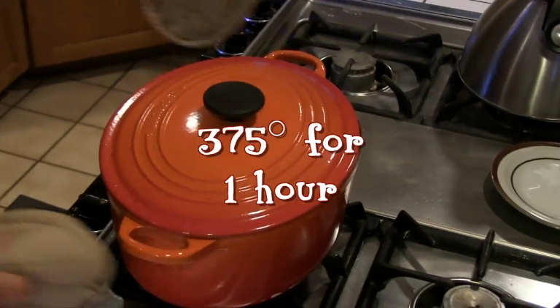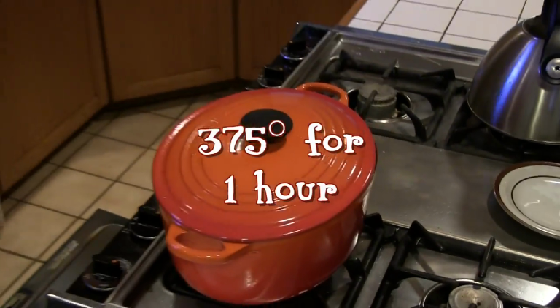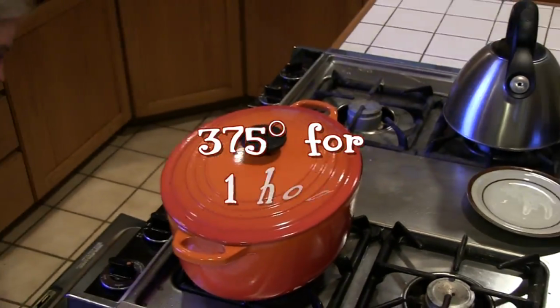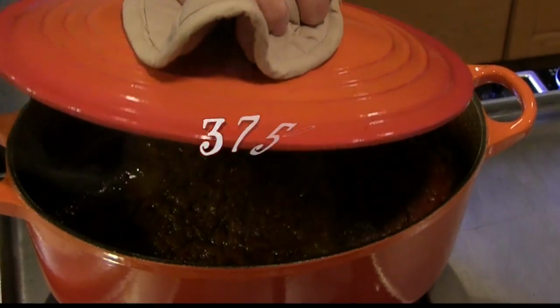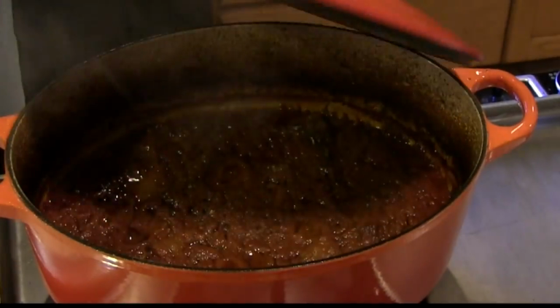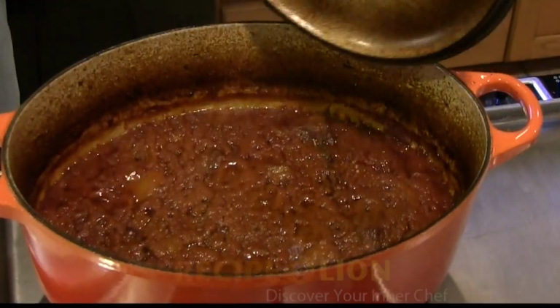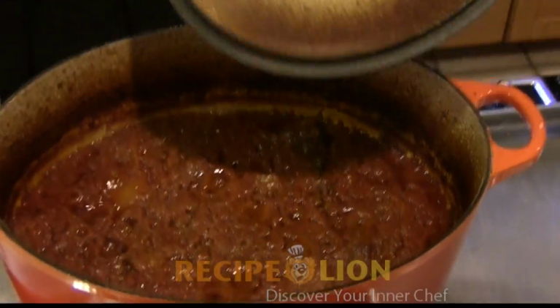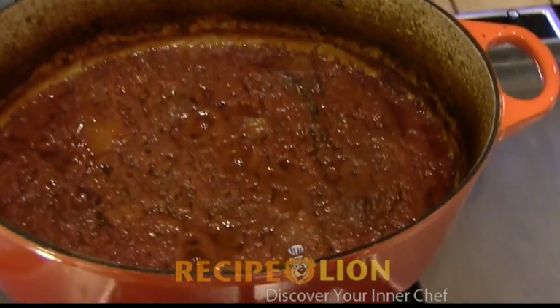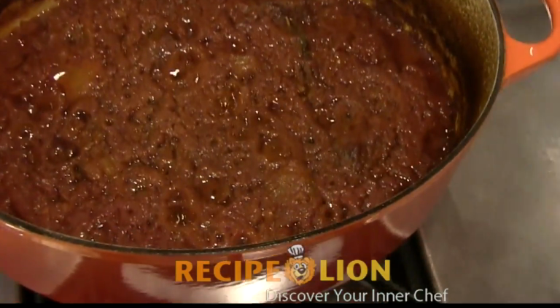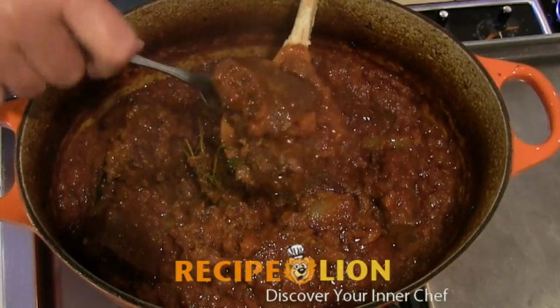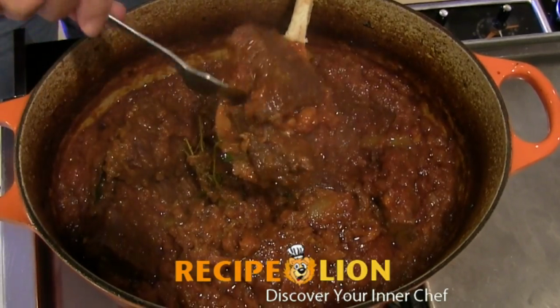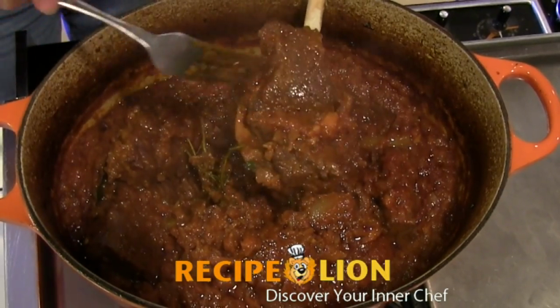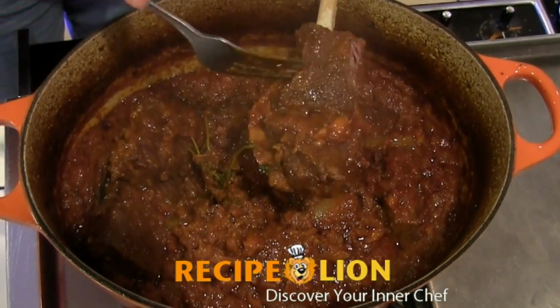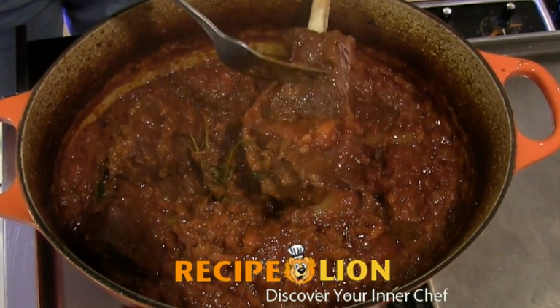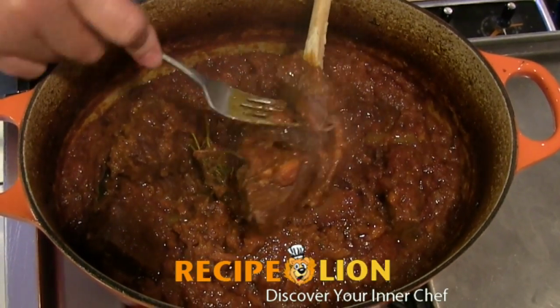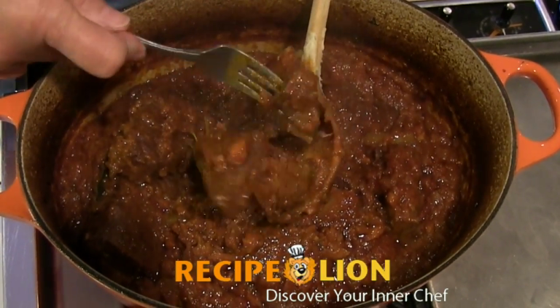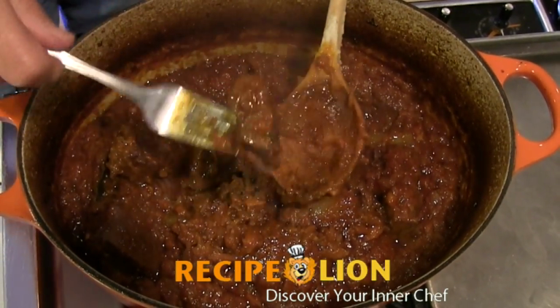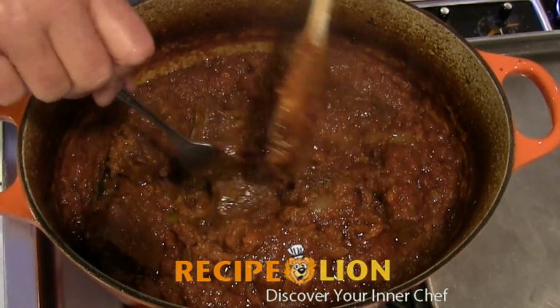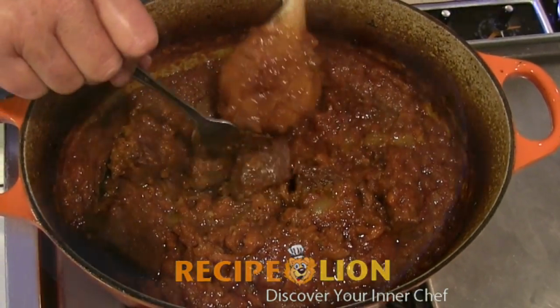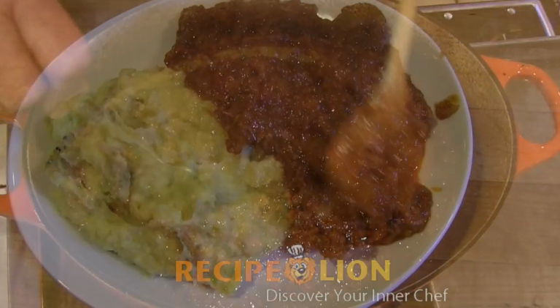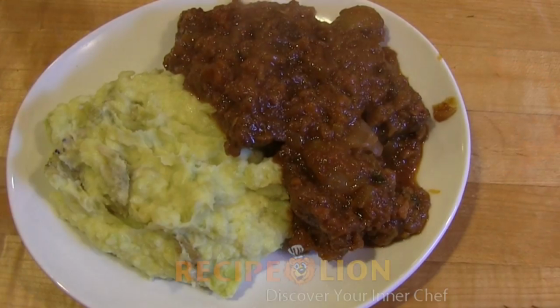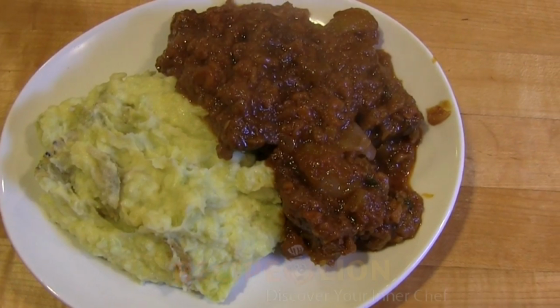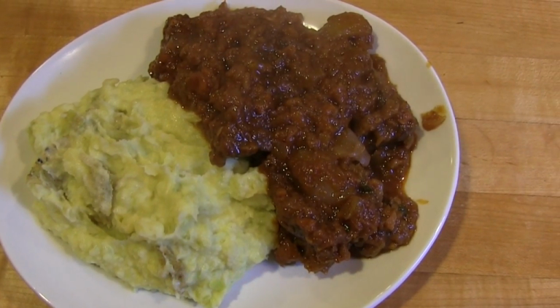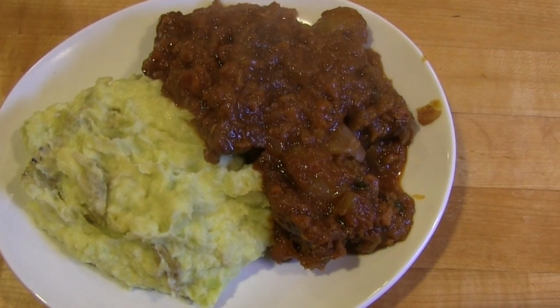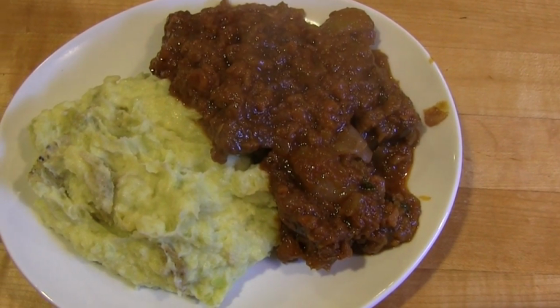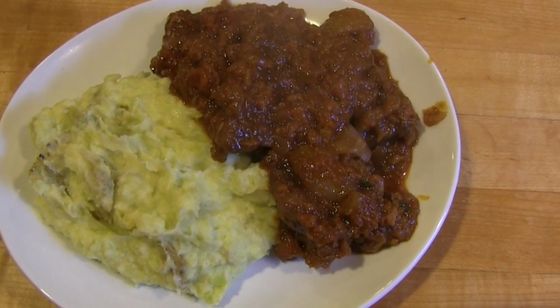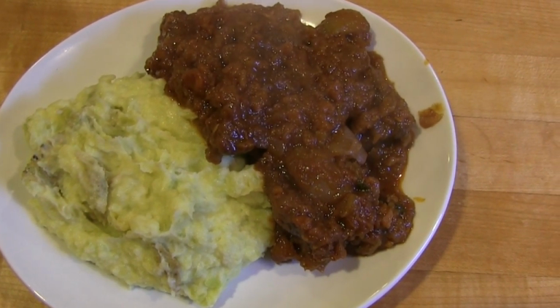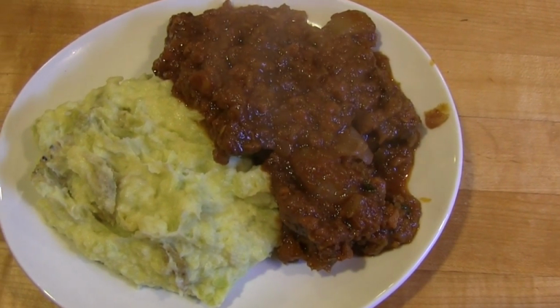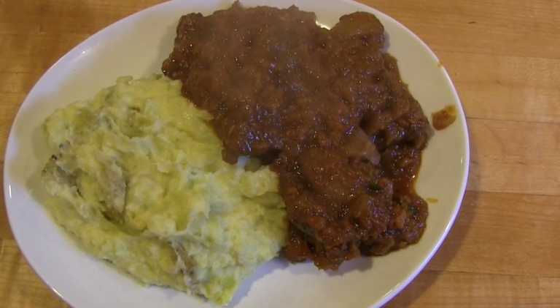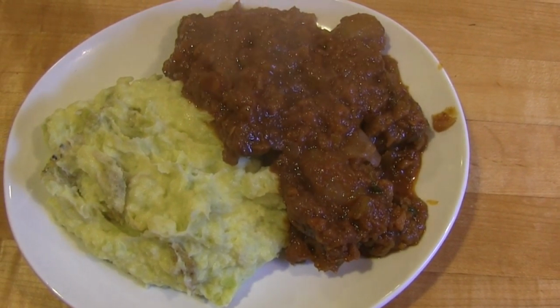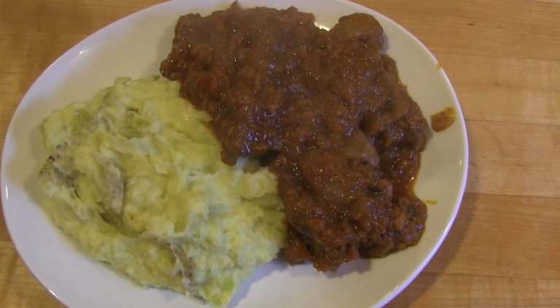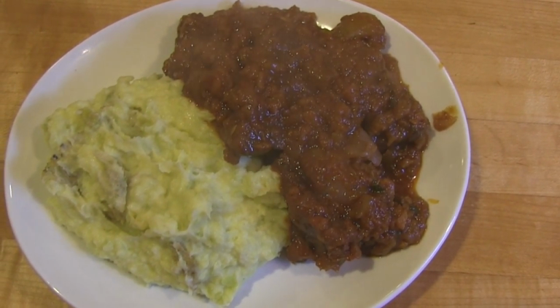The meat is done when it's literally fork tender and the sauce has thickened into a hearty gravy. Remove the bundle of thyme and serve with a good helping of mashed potatoes and a thick slice of freshly baked Italian bread.